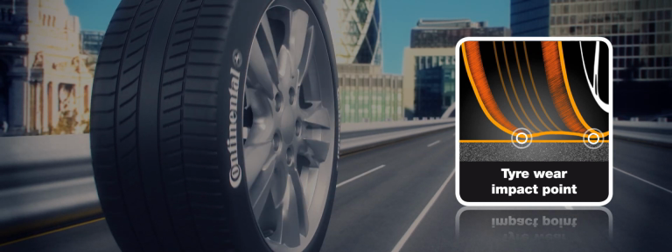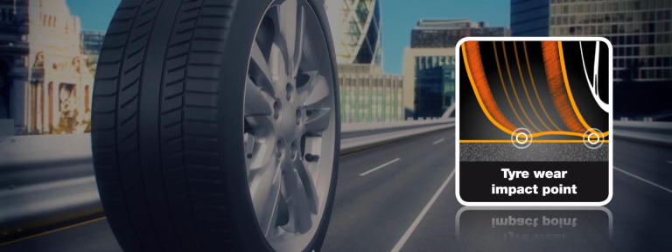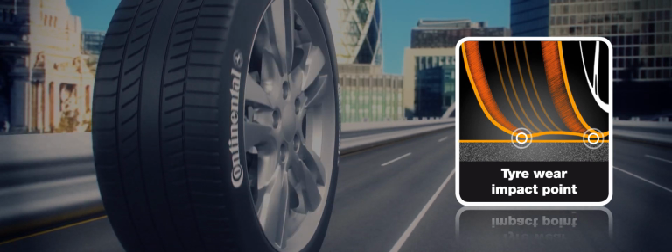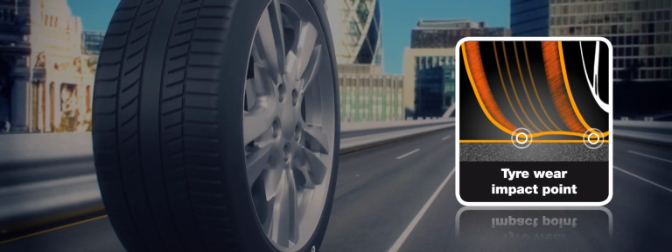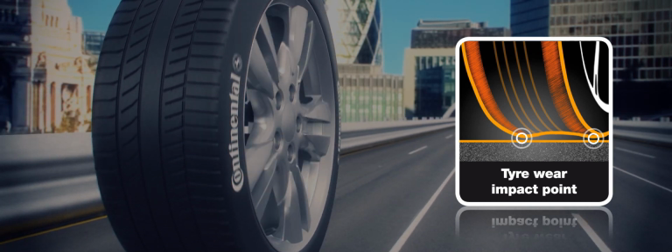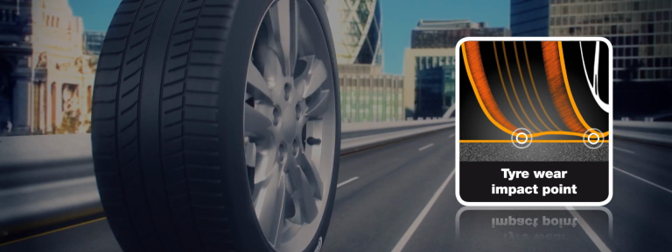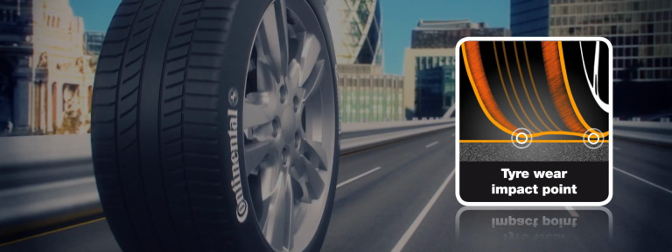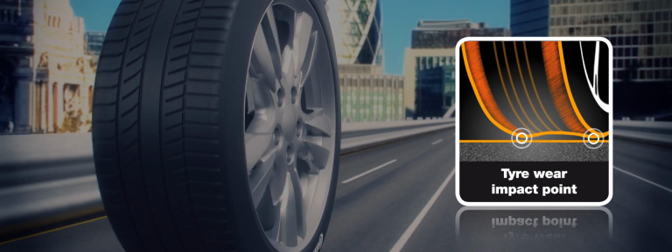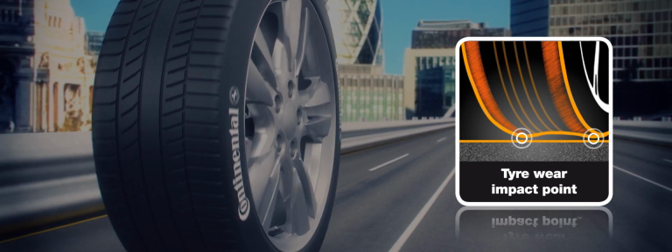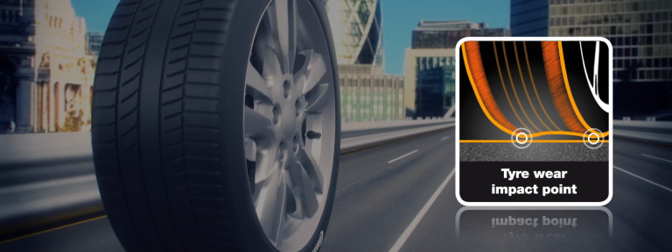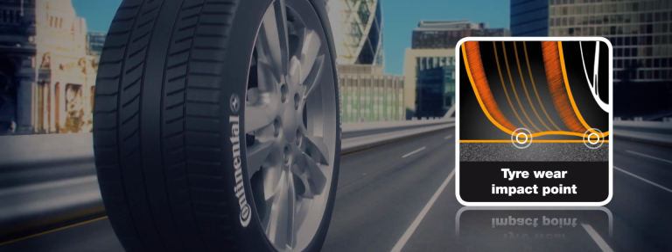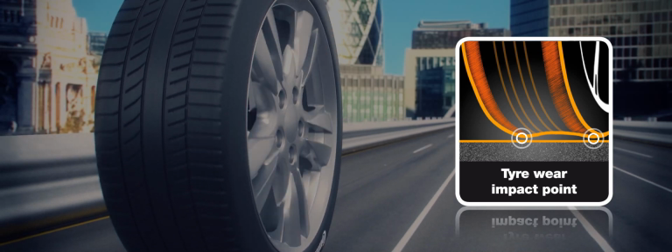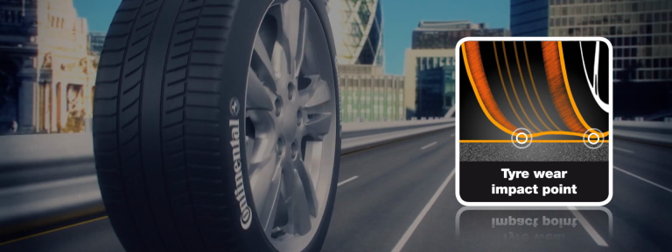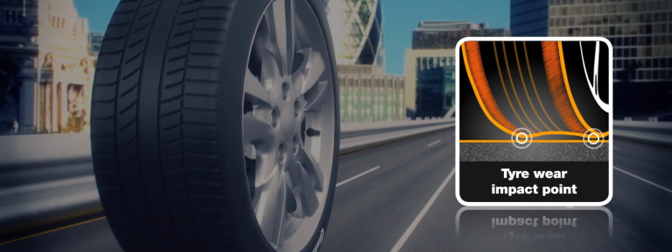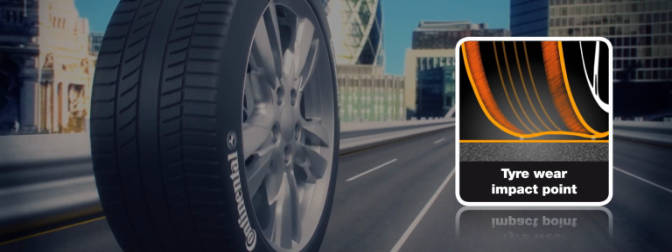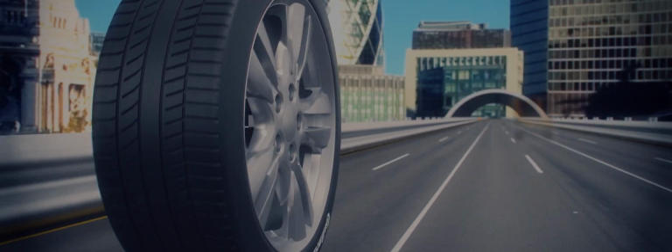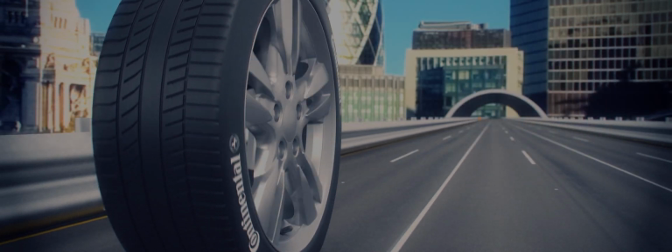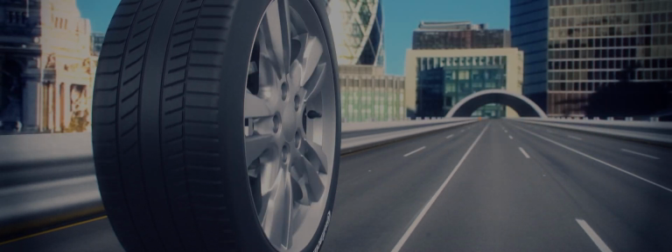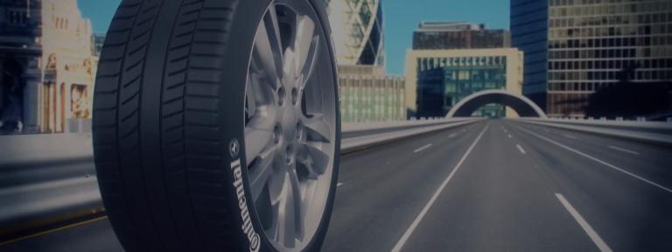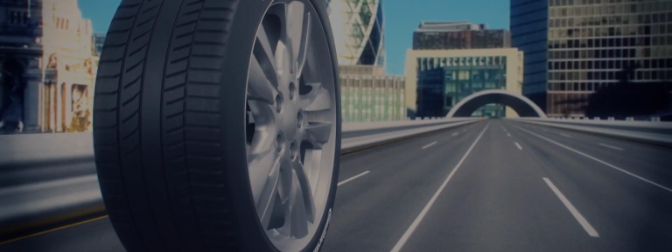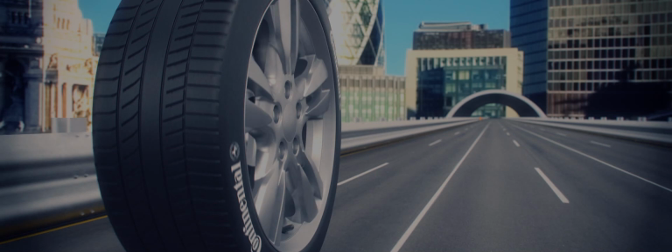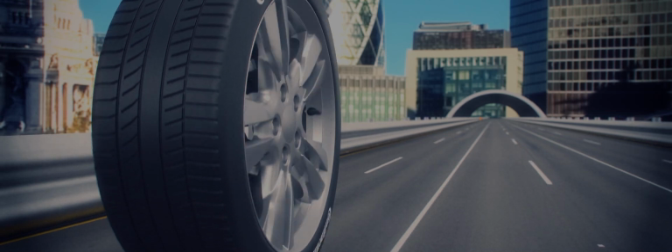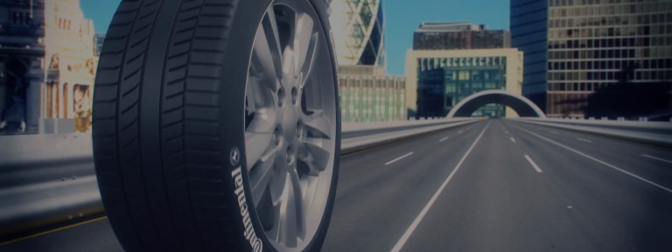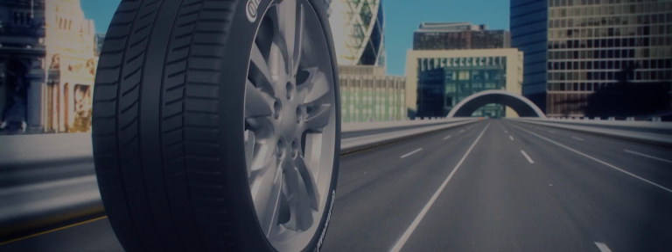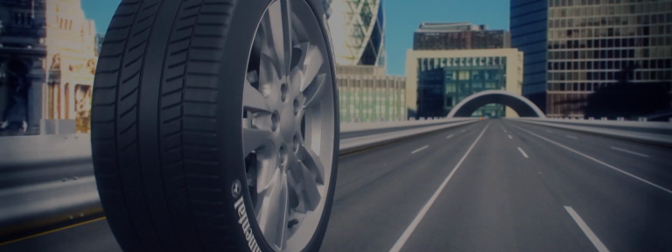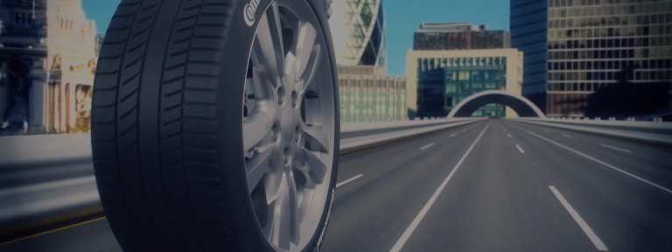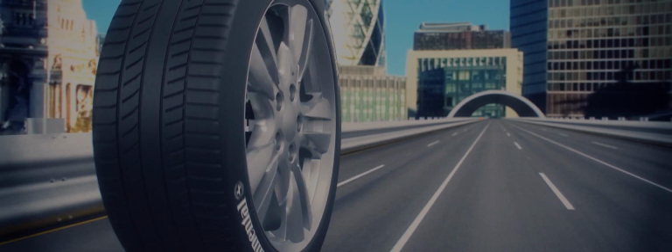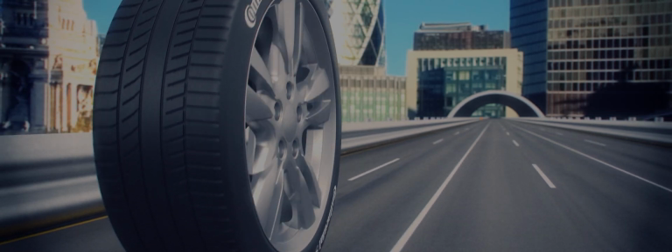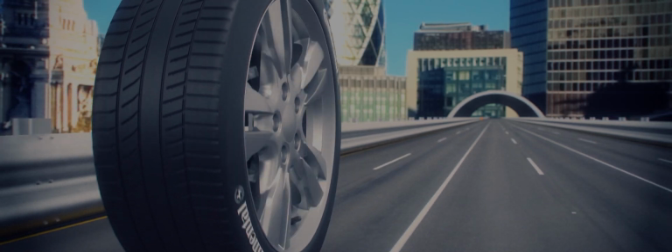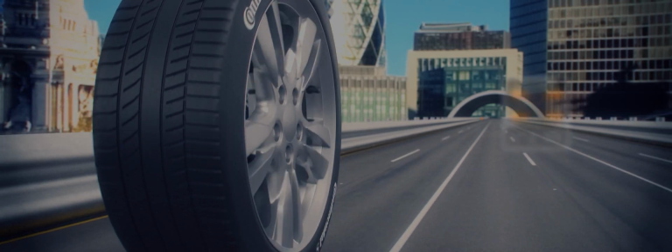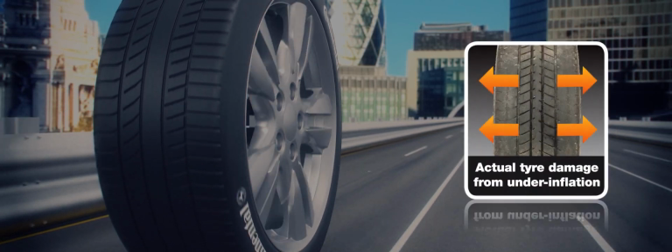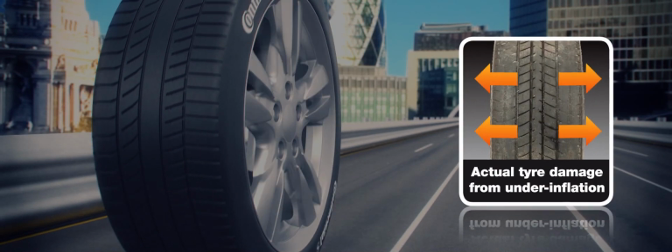You may also find that your vehicle is less responsive, because shoulder wear can have a negative impact on handling. Shoulder wear is easy to identify — look out for wear on both edges of the tyre compared to the central part of the tread.